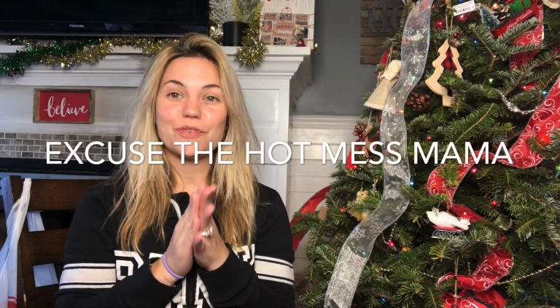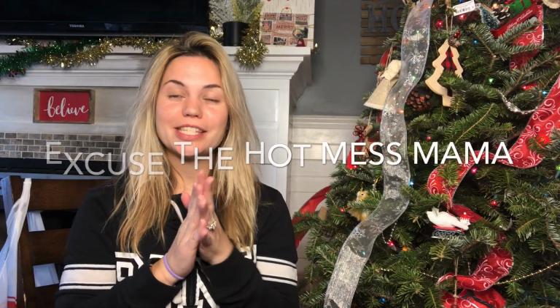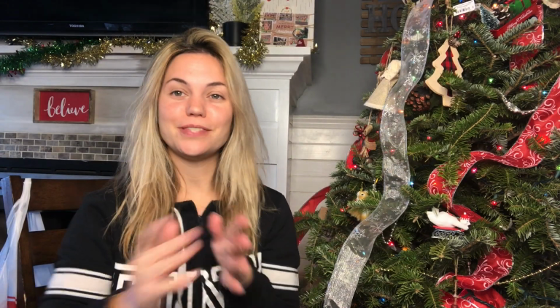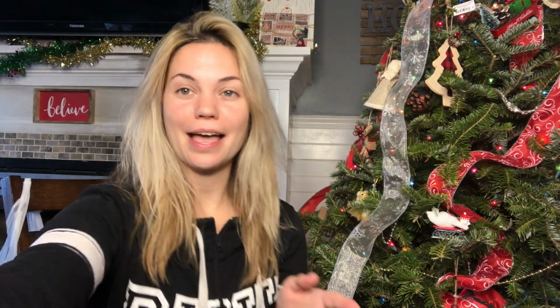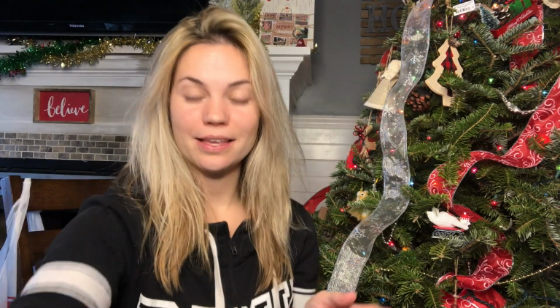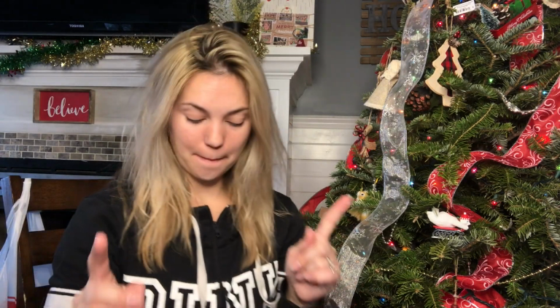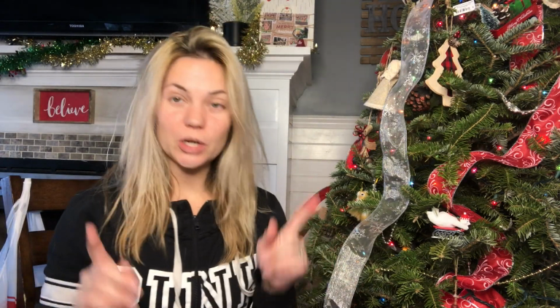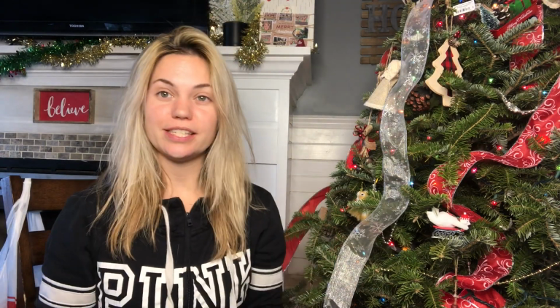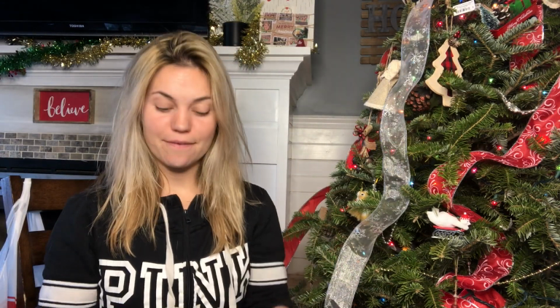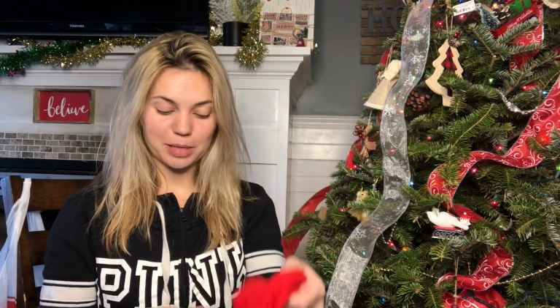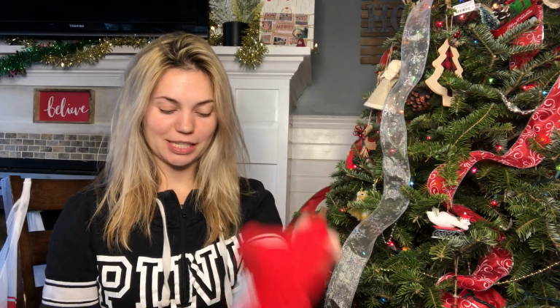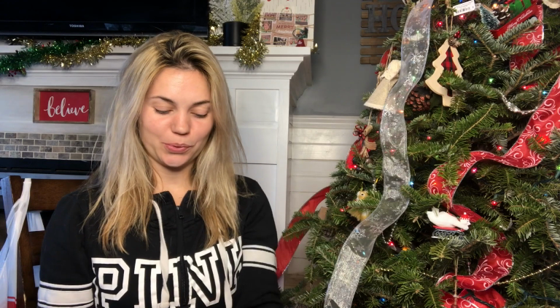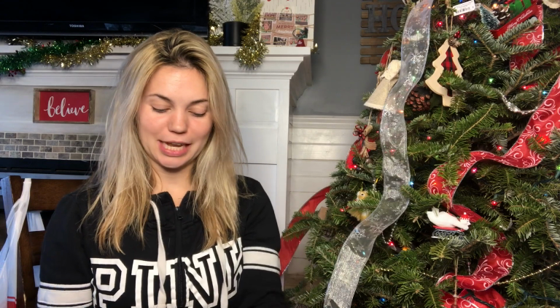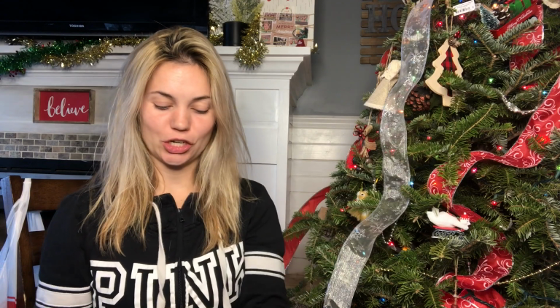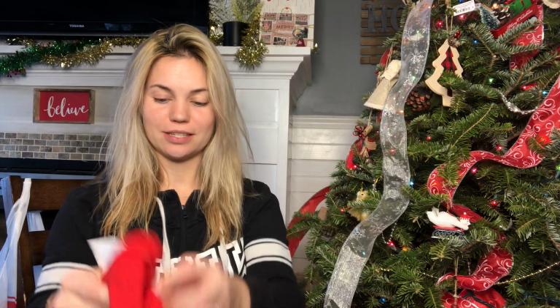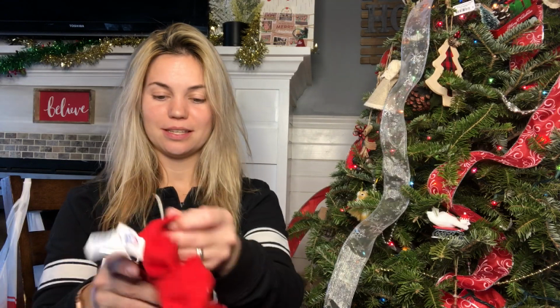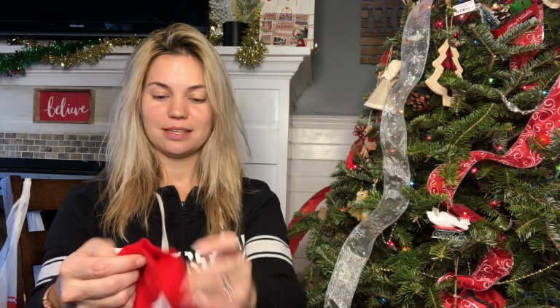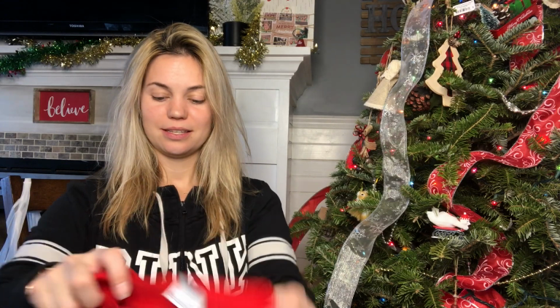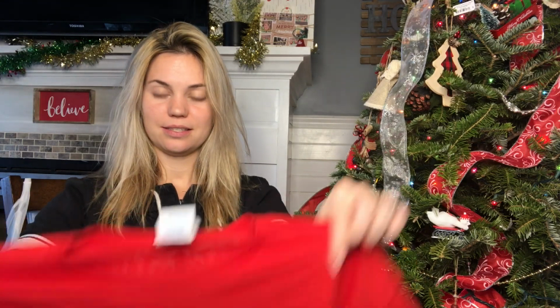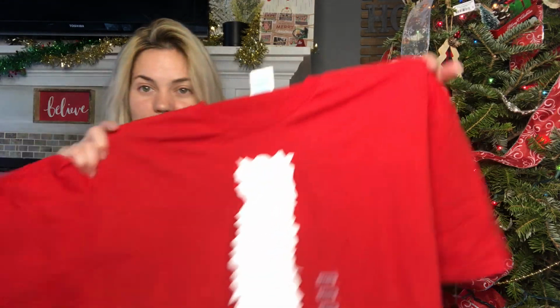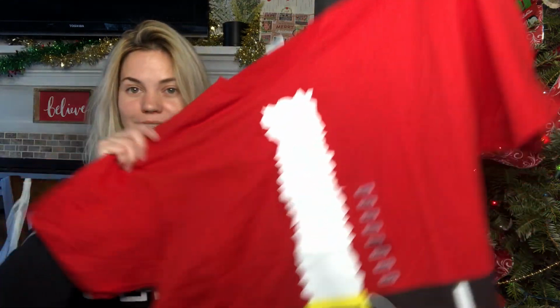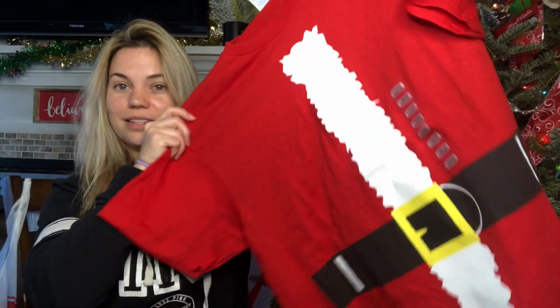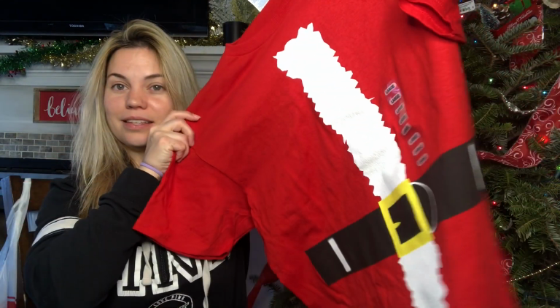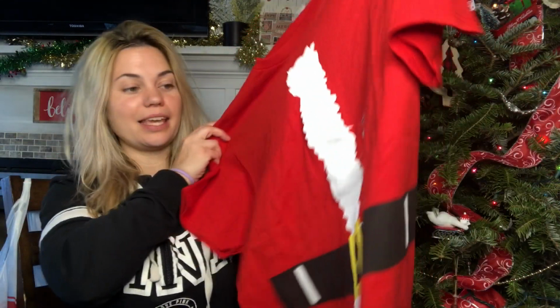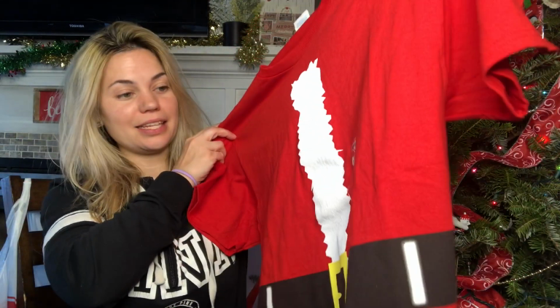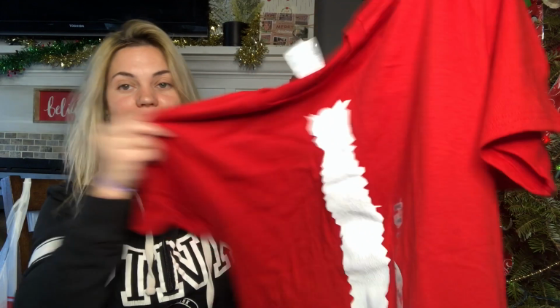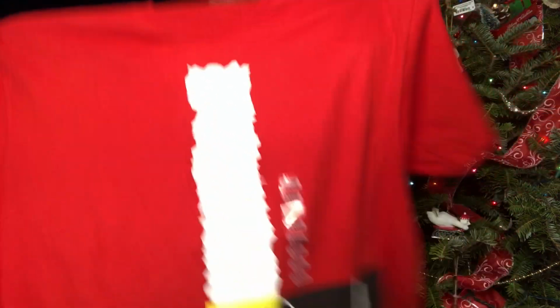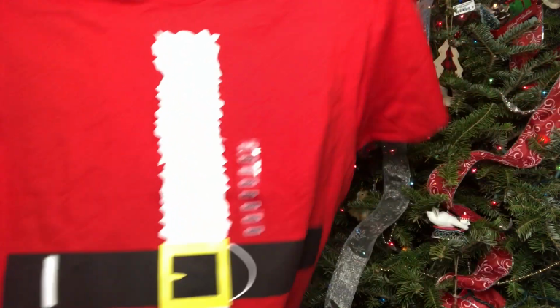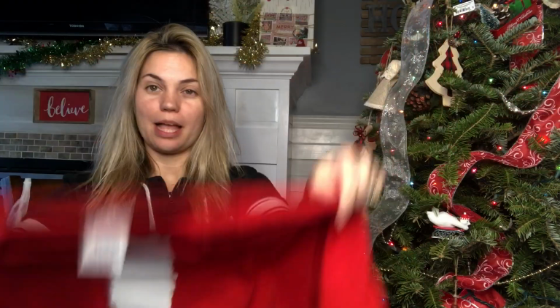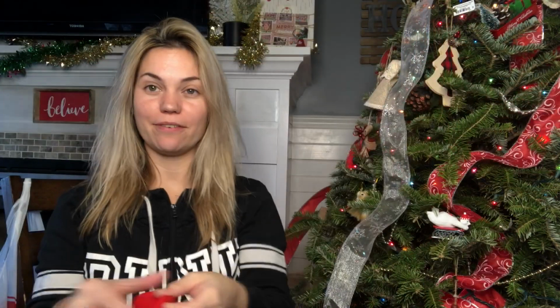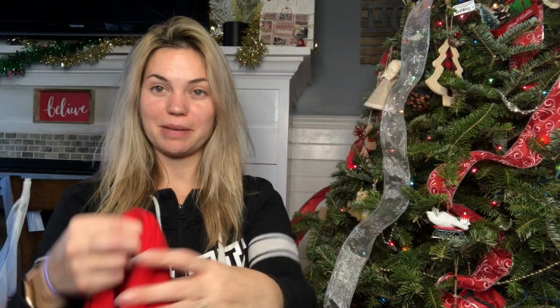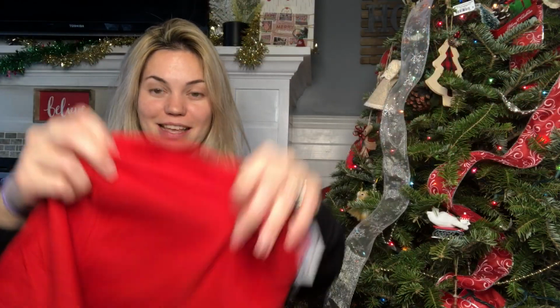The first gift I purchased at Five Below was this cute Santa shirt. It's a large — I'm gonna give it to my son.